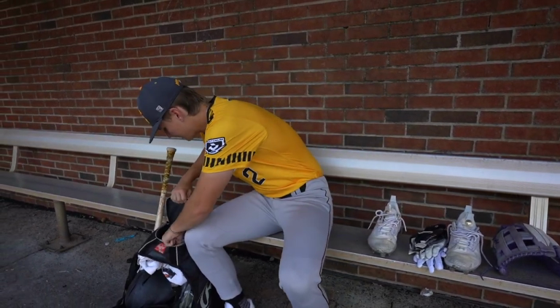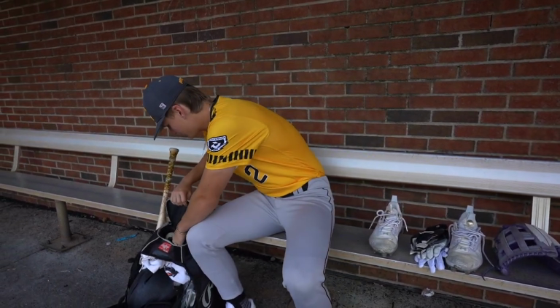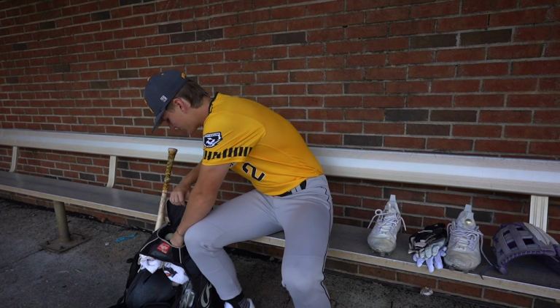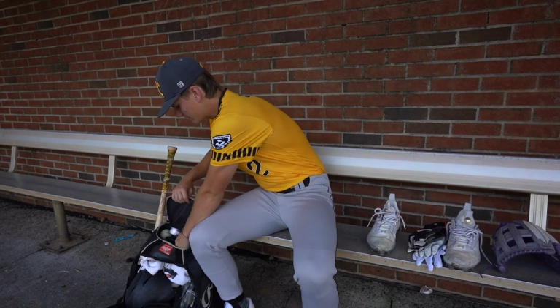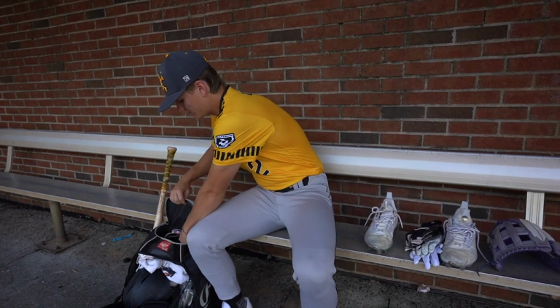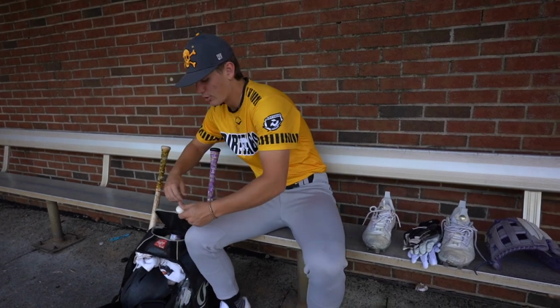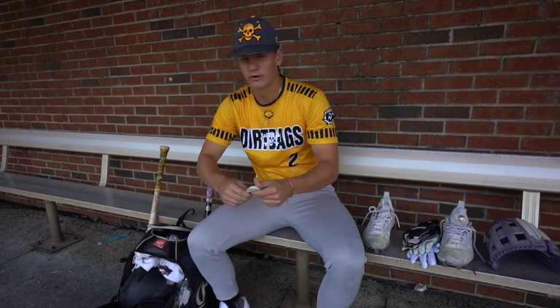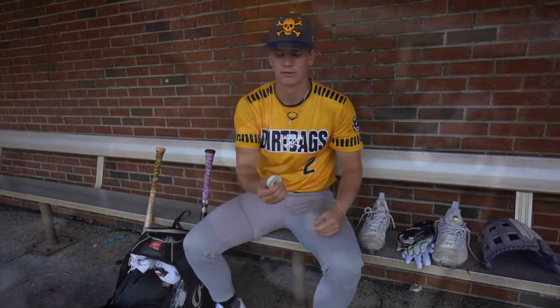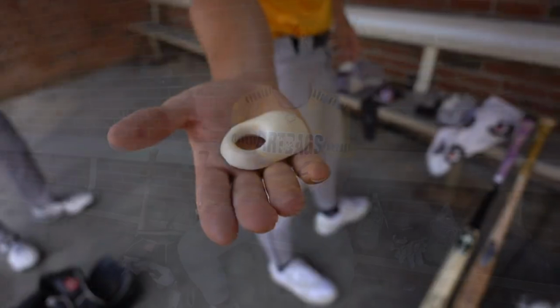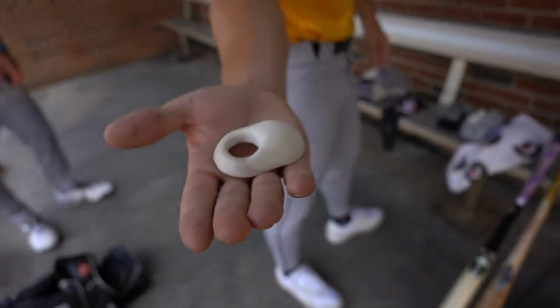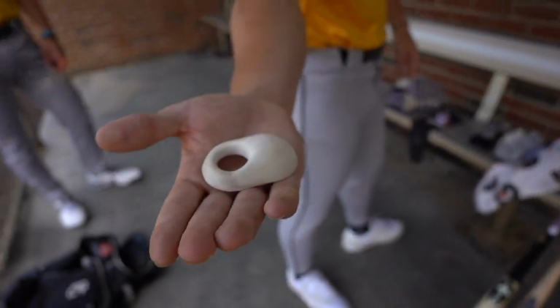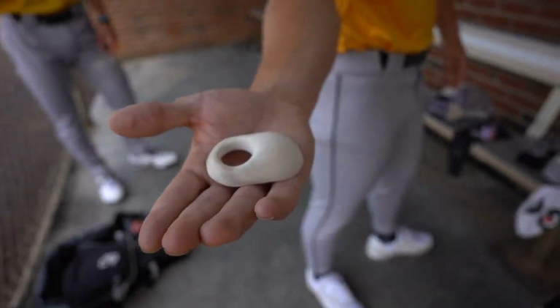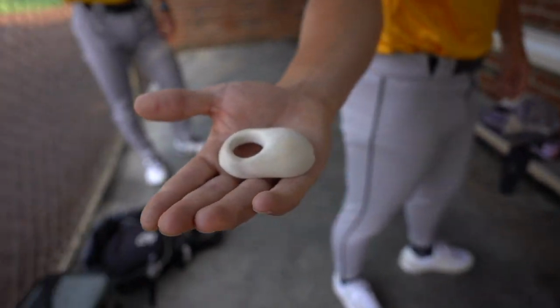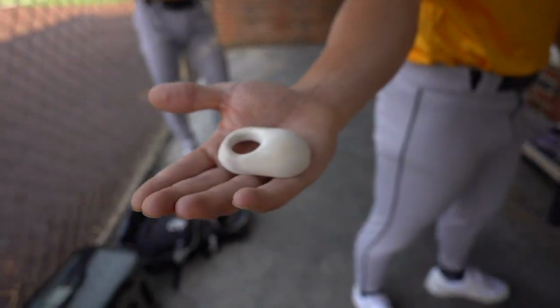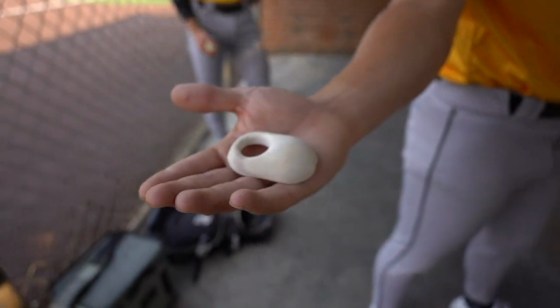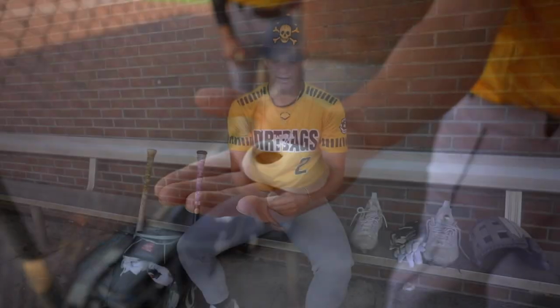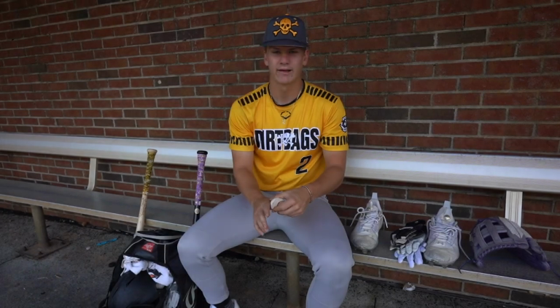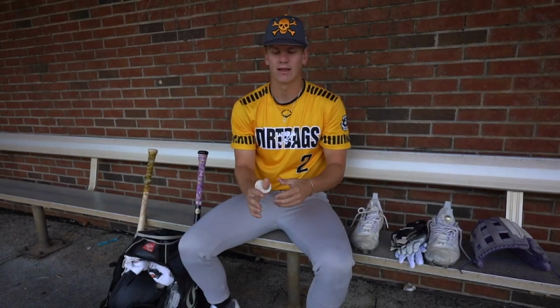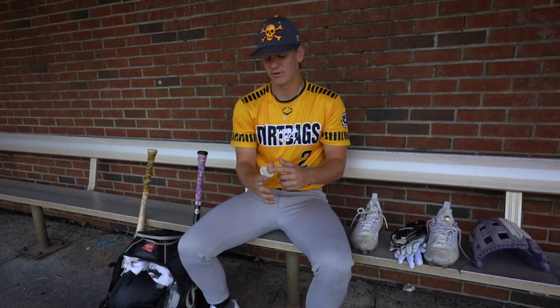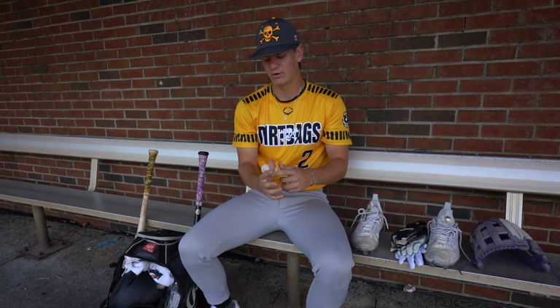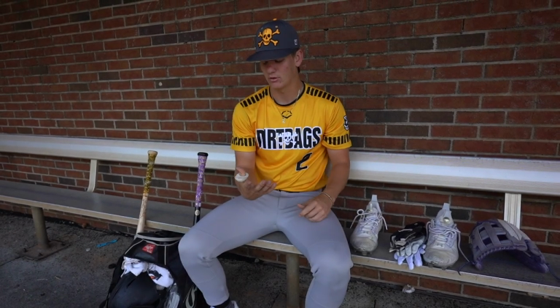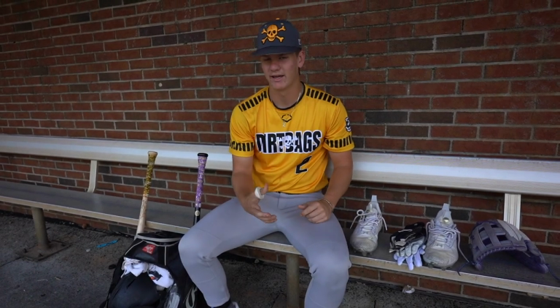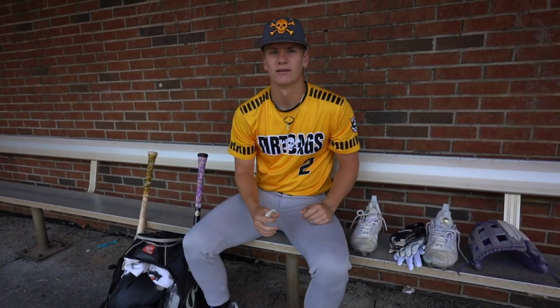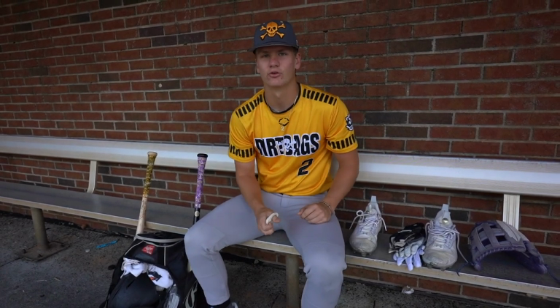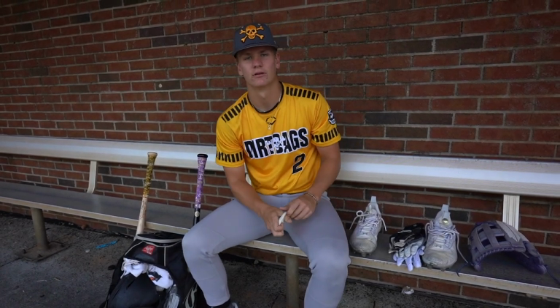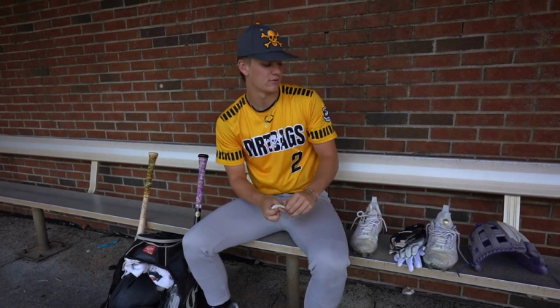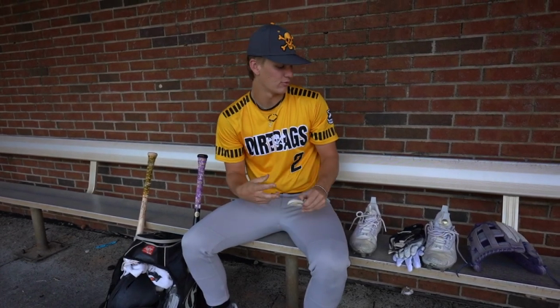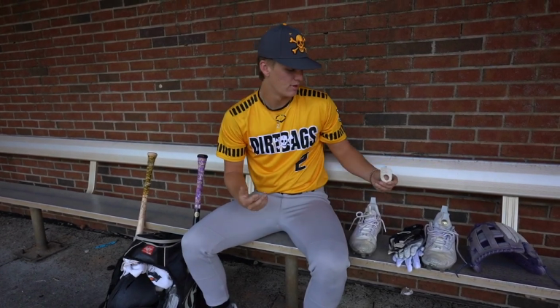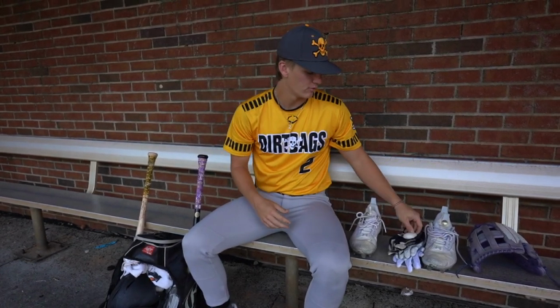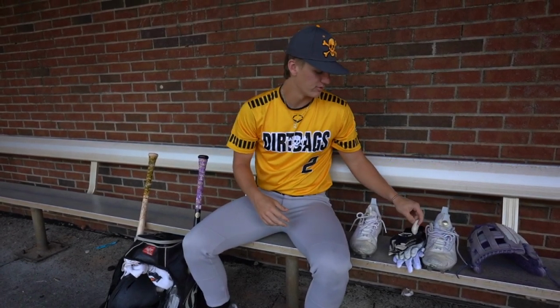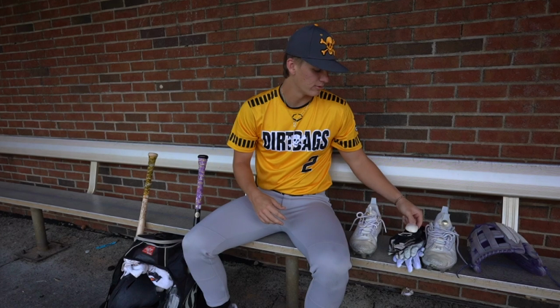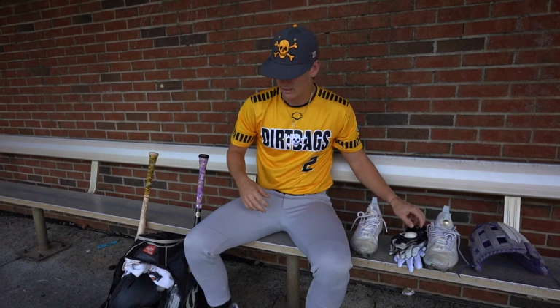Next in here, I got my pro hitter. I hit with it. I don't know, I like having it feel on my hand. It feels good. It's the only reason I really got it.